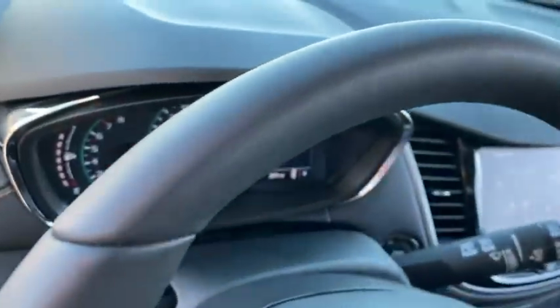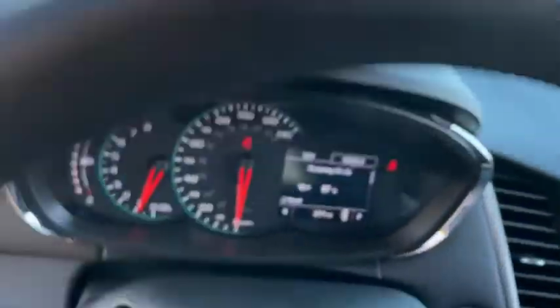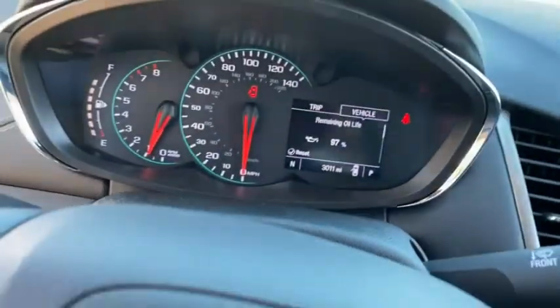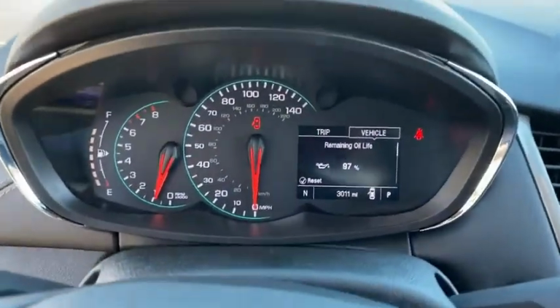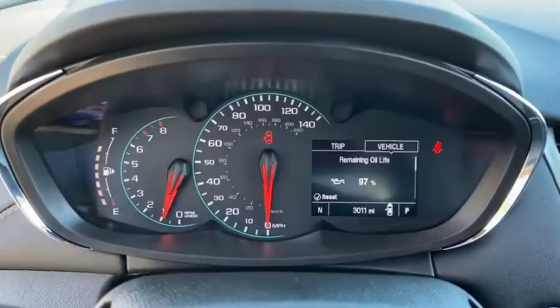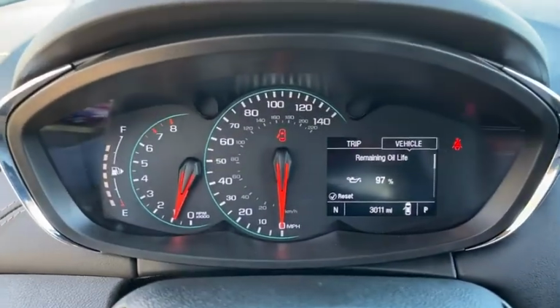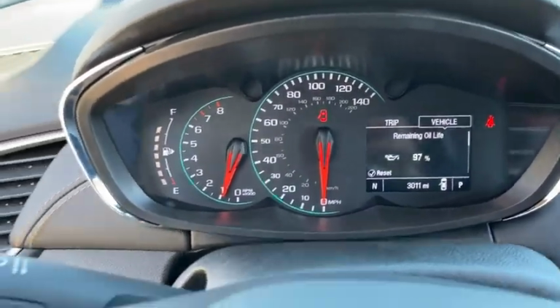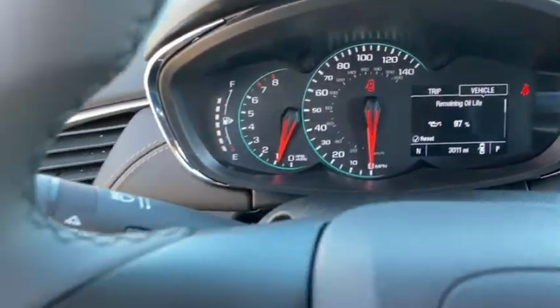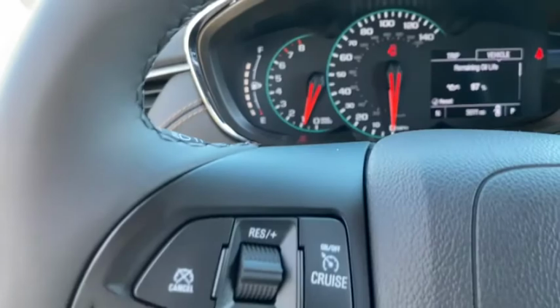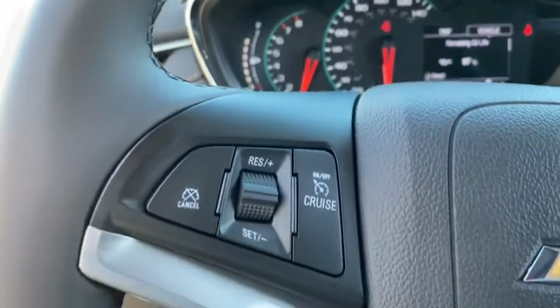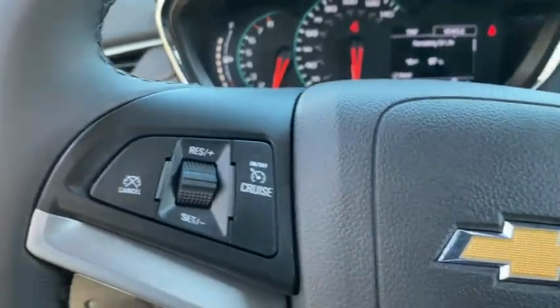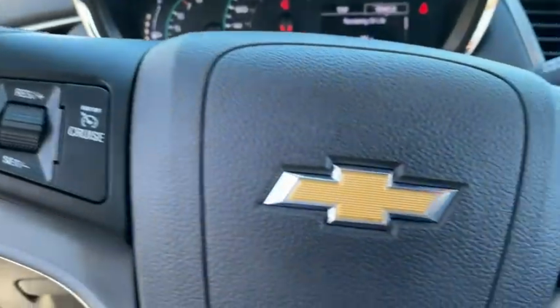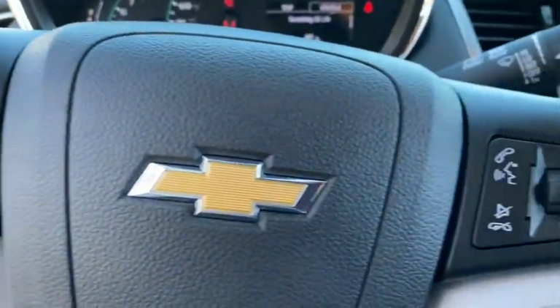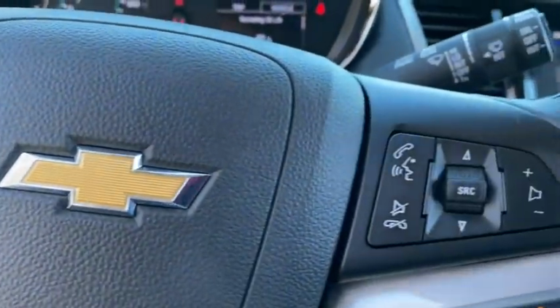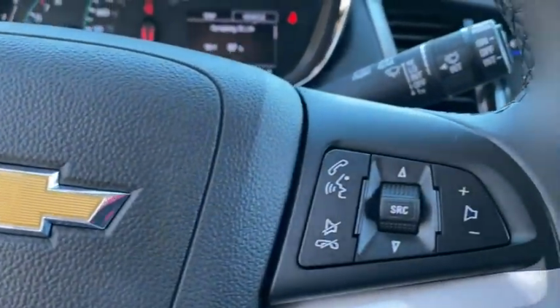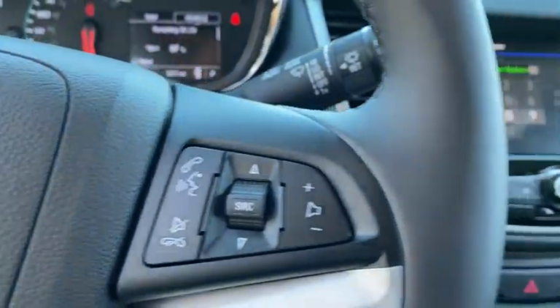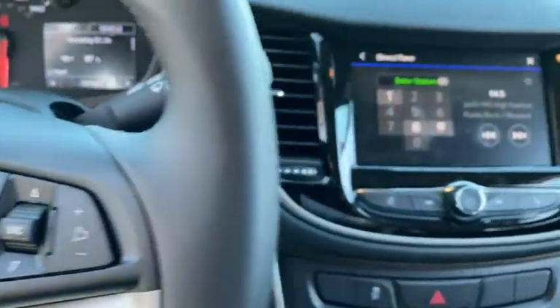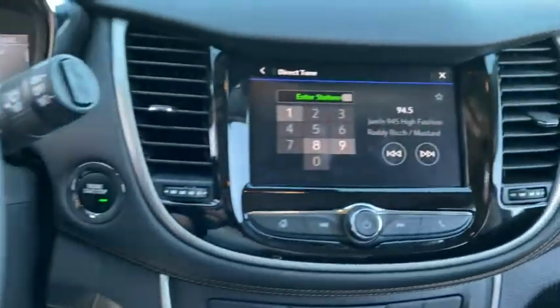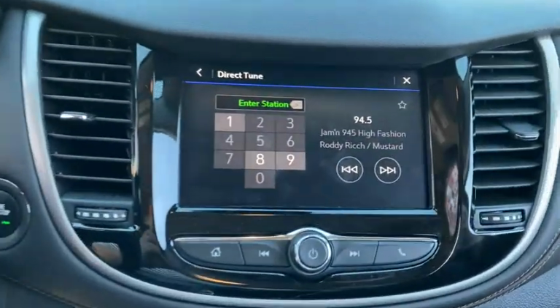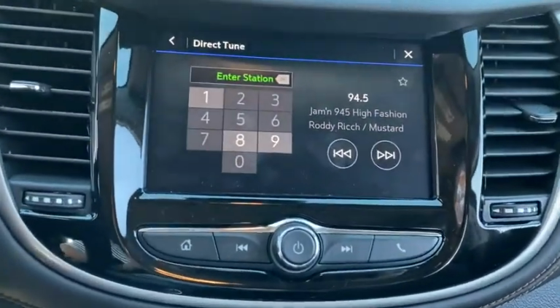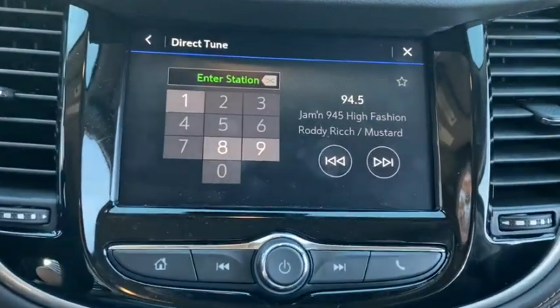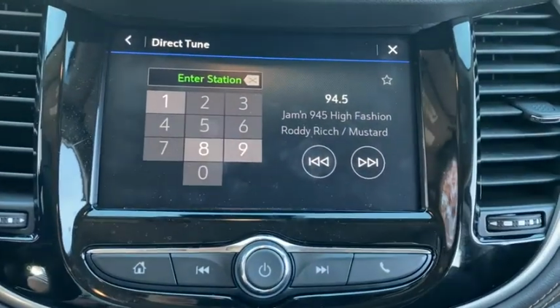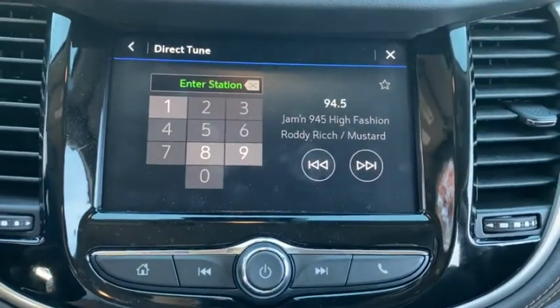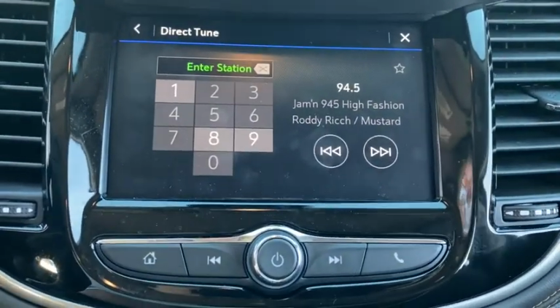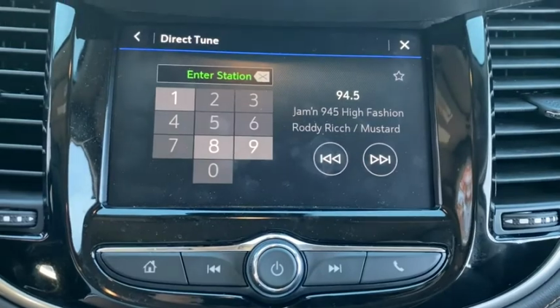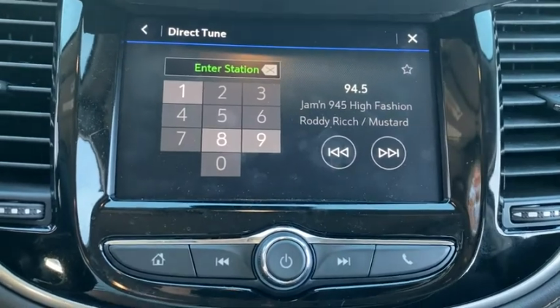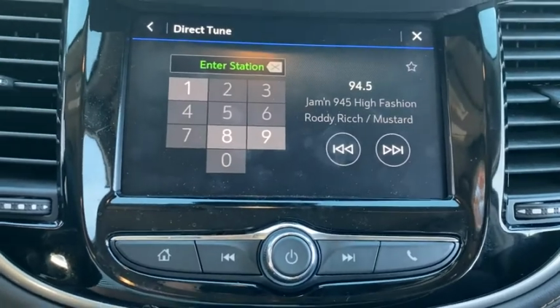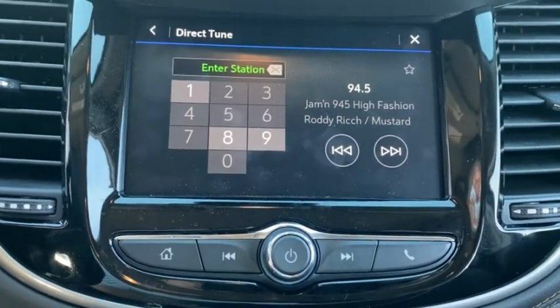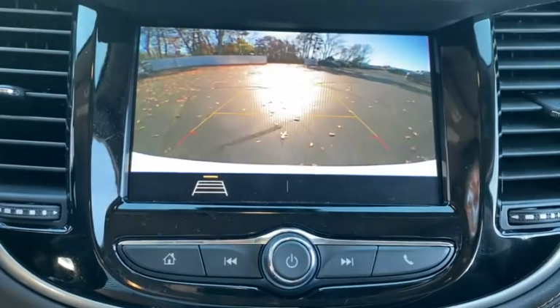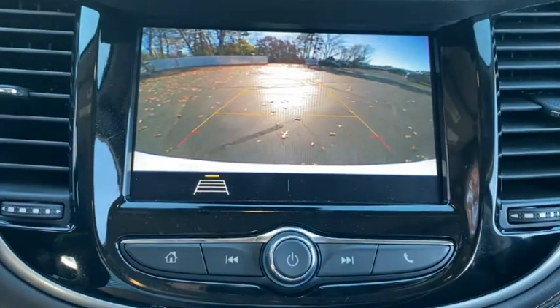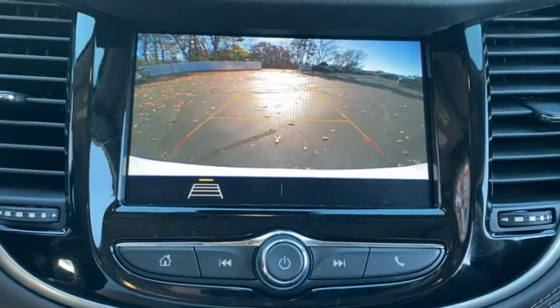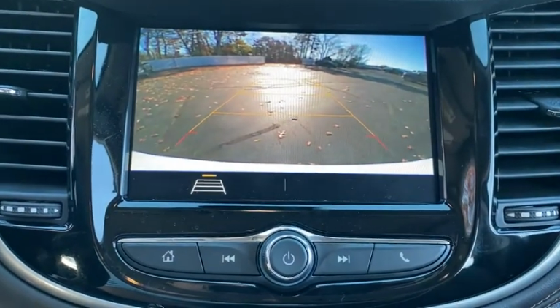Security system, rear window defroster, trip computer, panic alarm, remote keyless entry, tachometer, brake assist, rear window wiper, front bucket seats, front reading lamps.